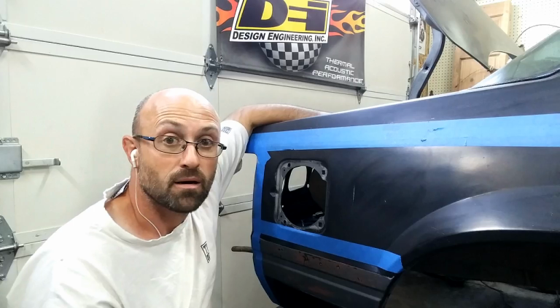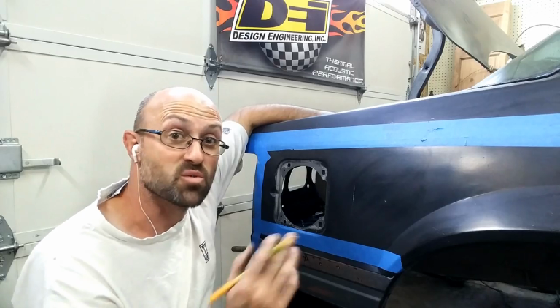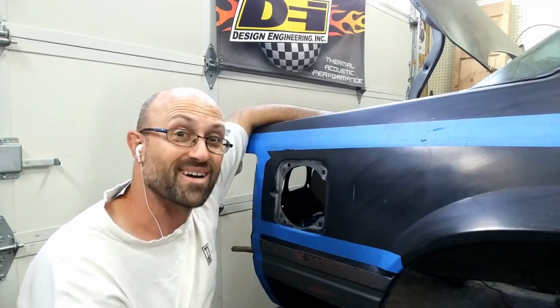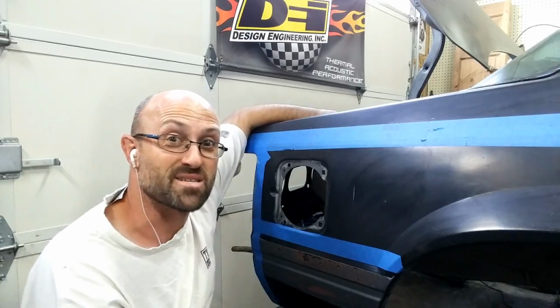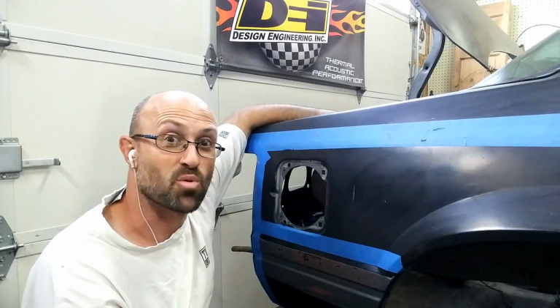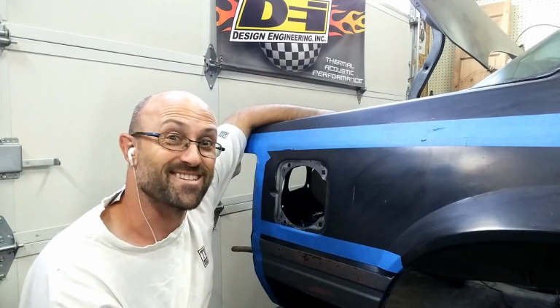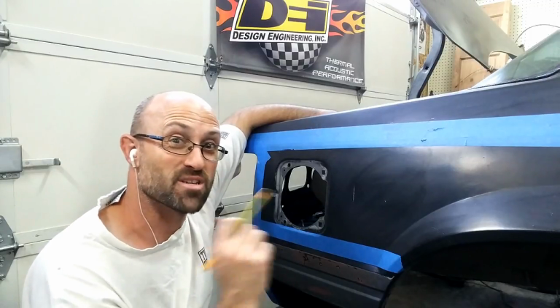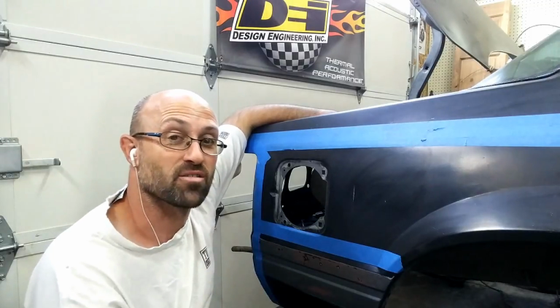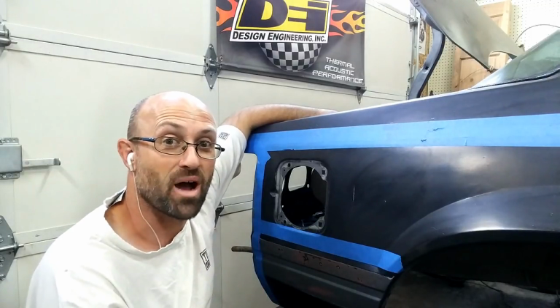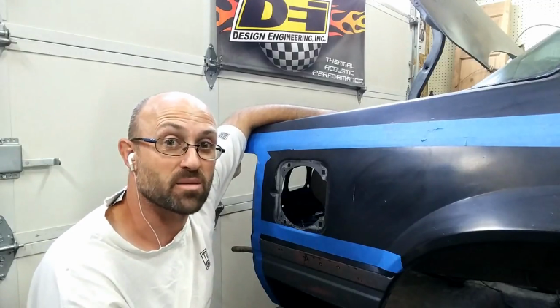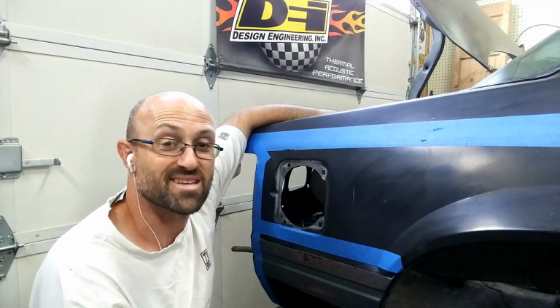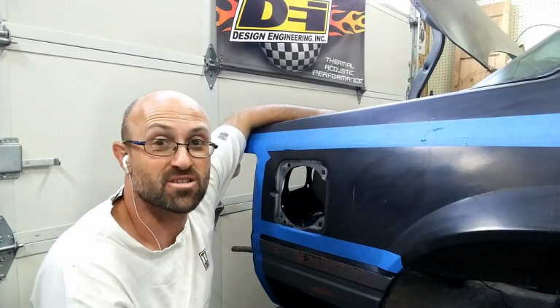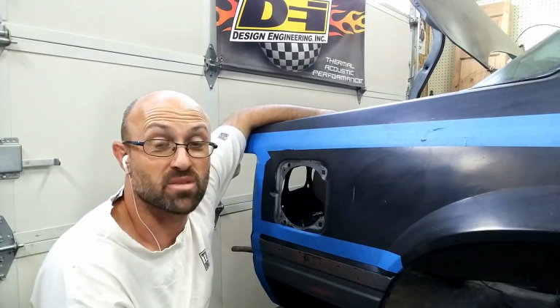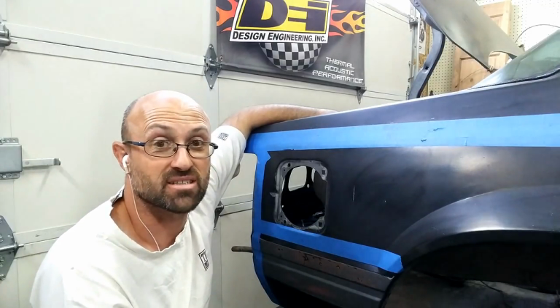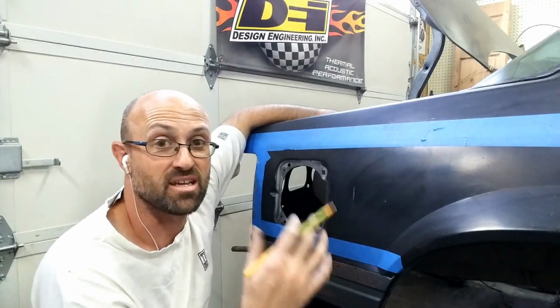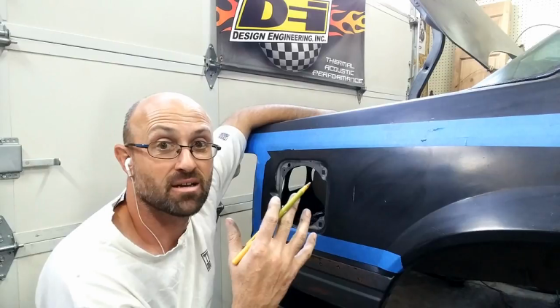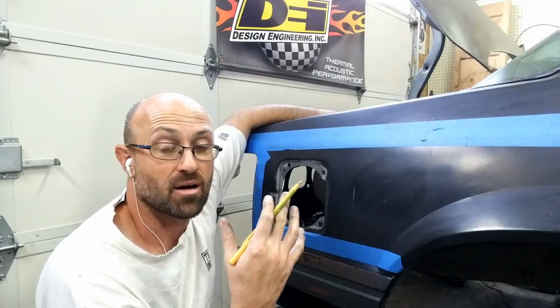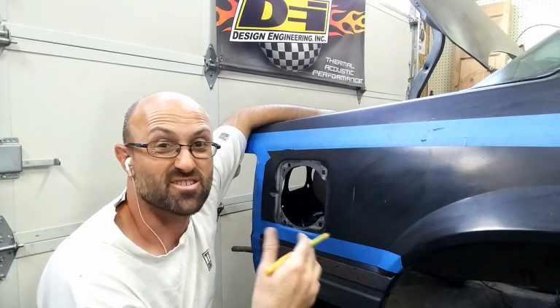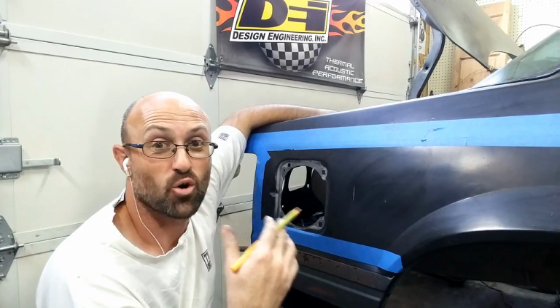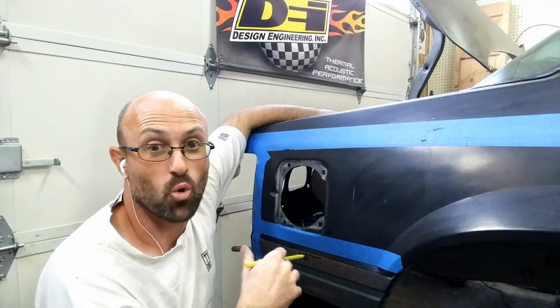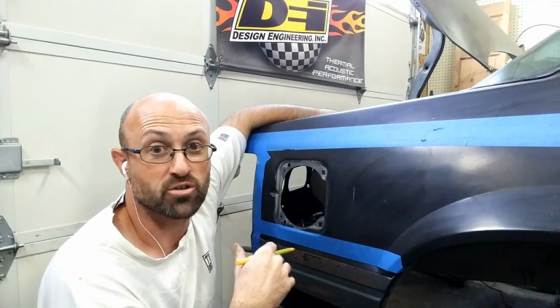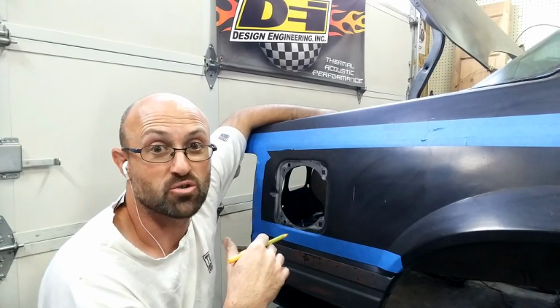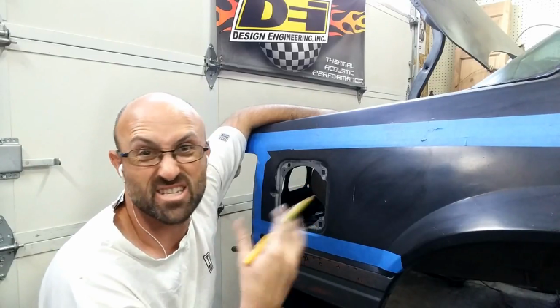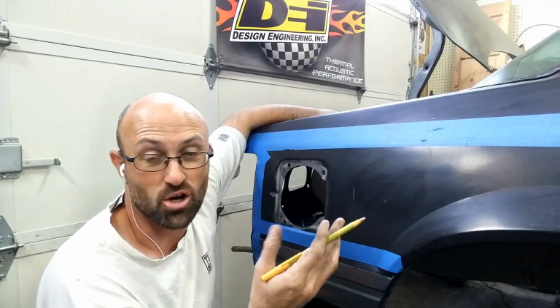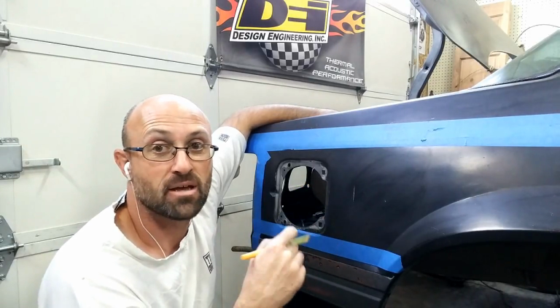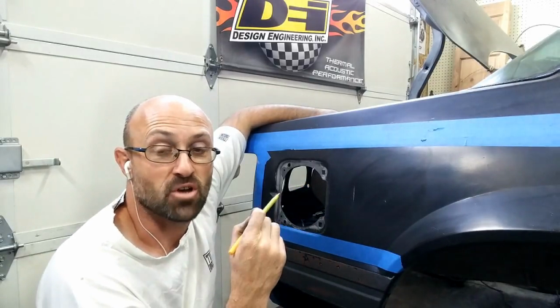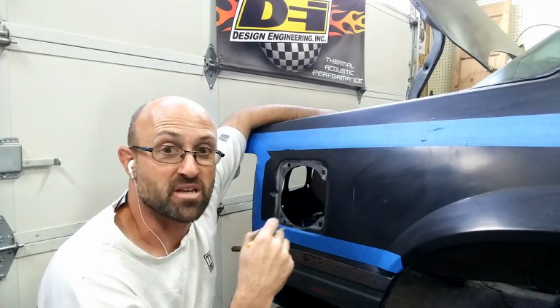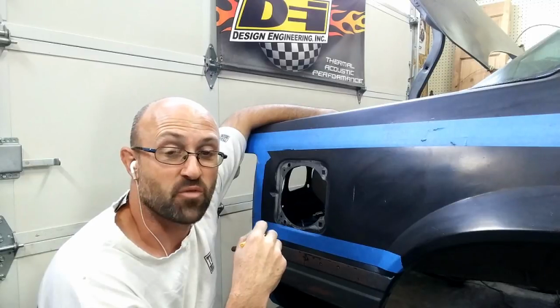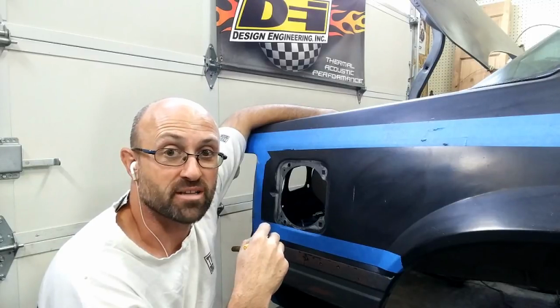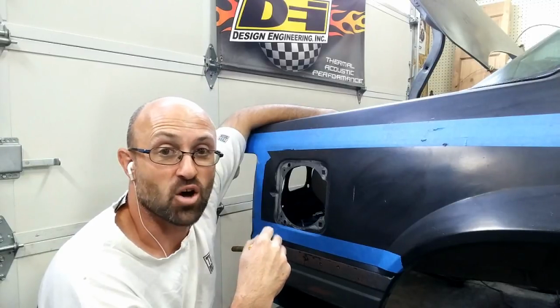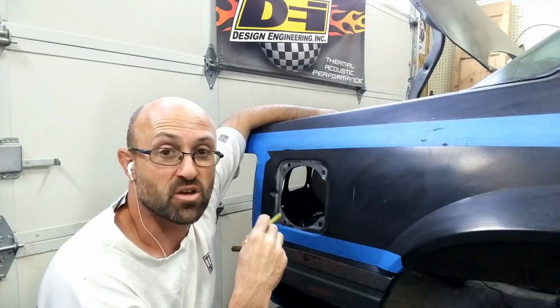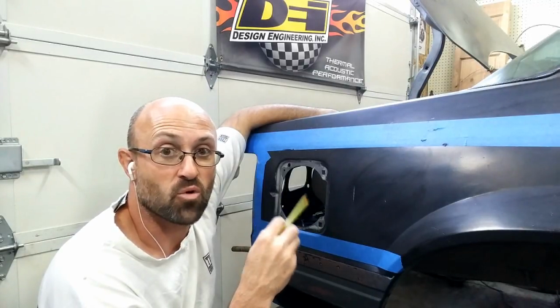All right, welcome back to Basin Motorsports. Today I'm going to start on the wide body piece, and I've just randomly selected the passenger rear quarter to at least start on.